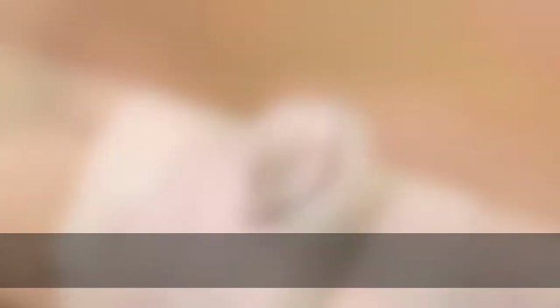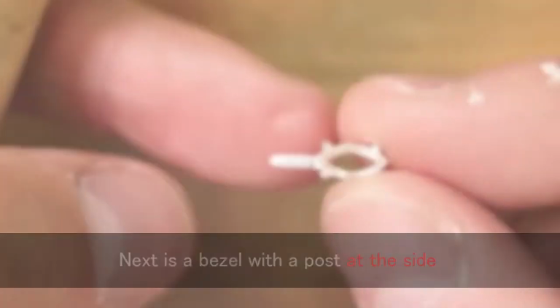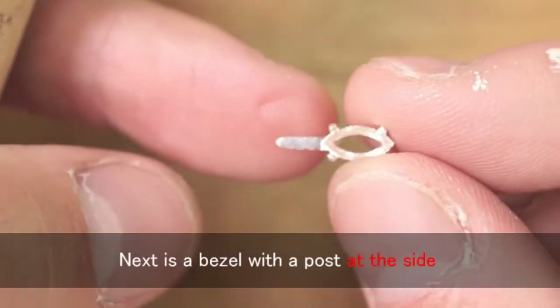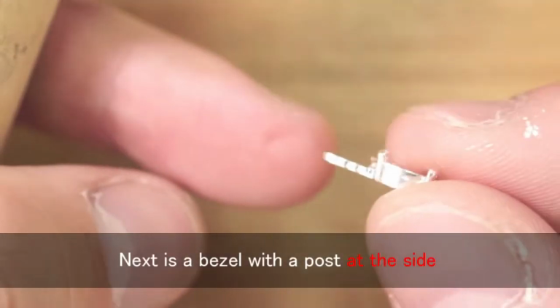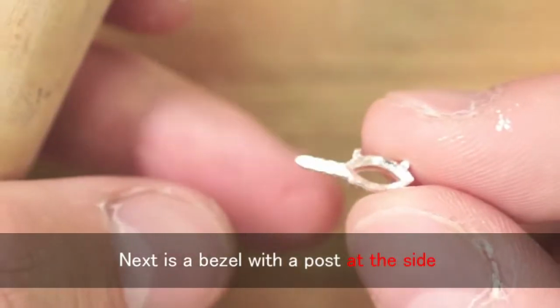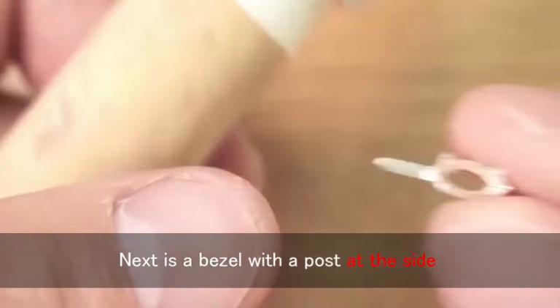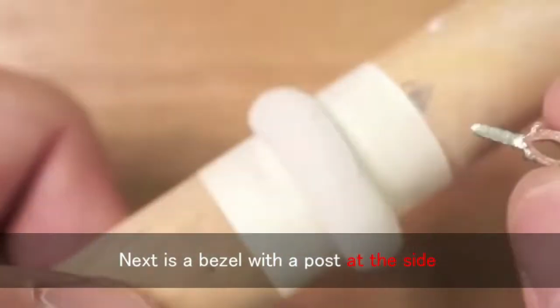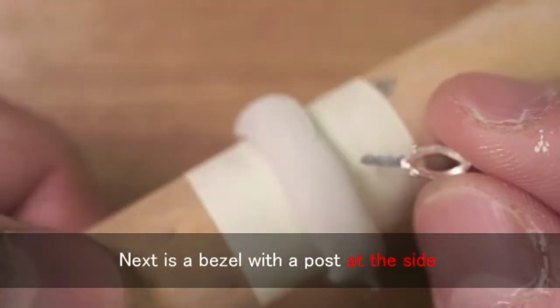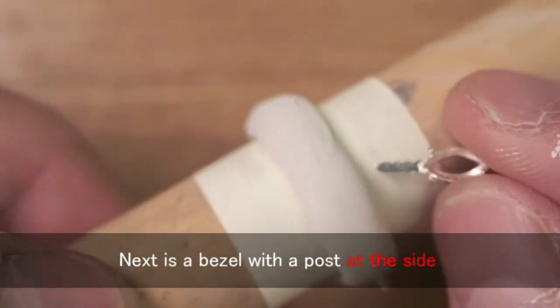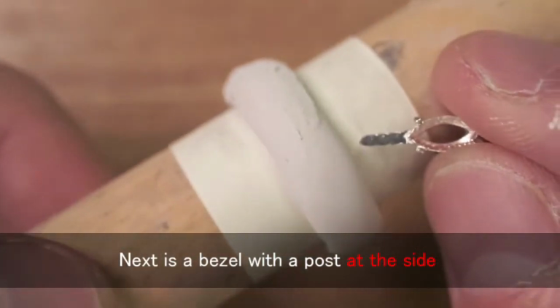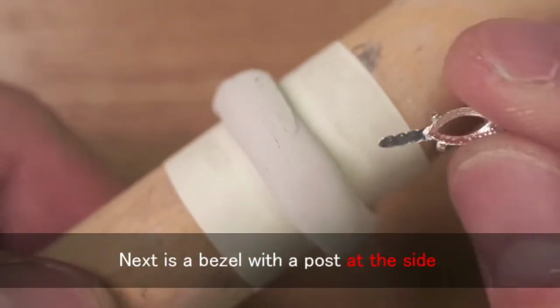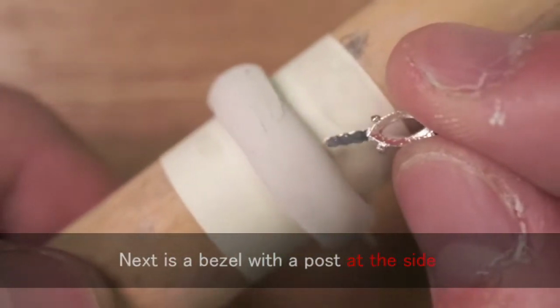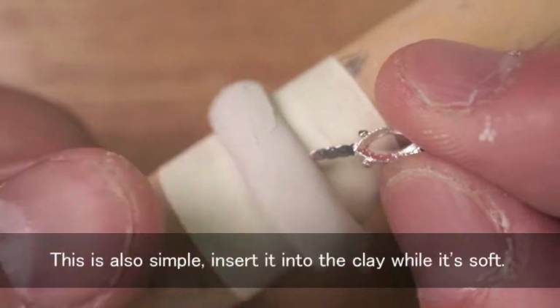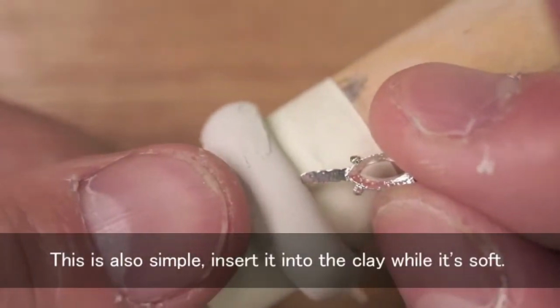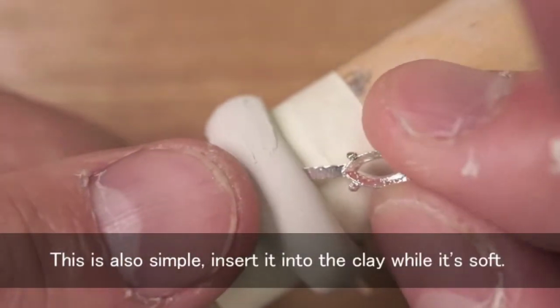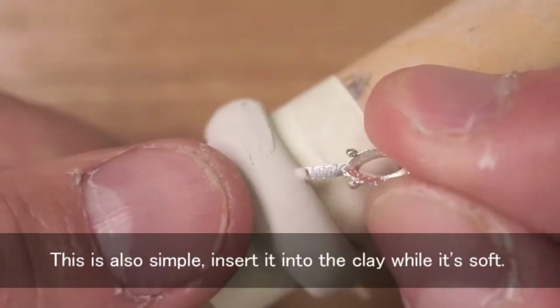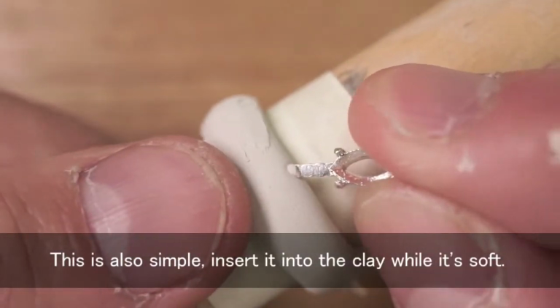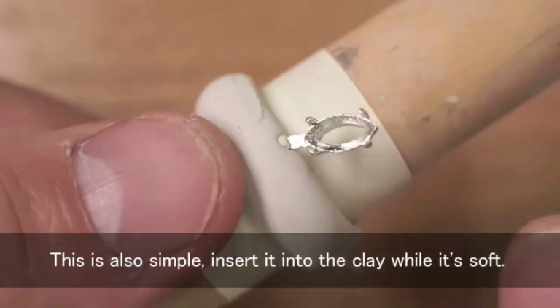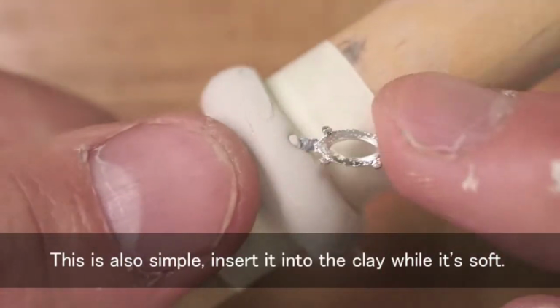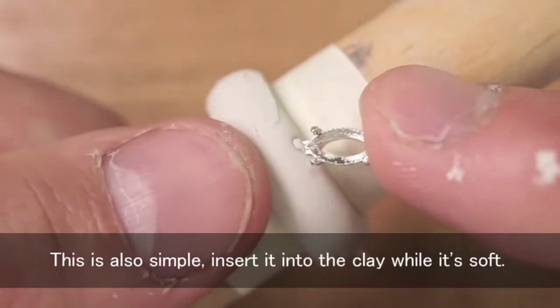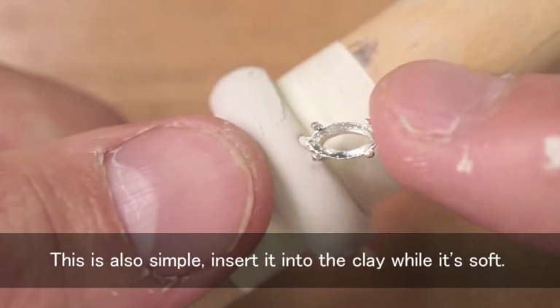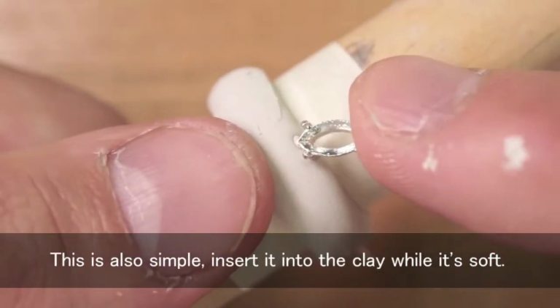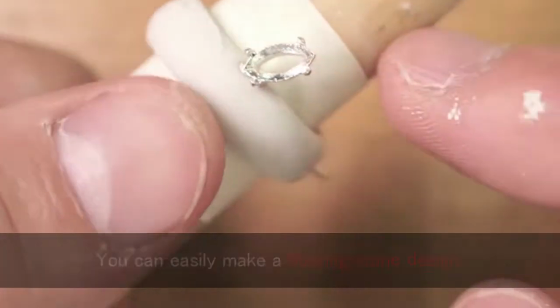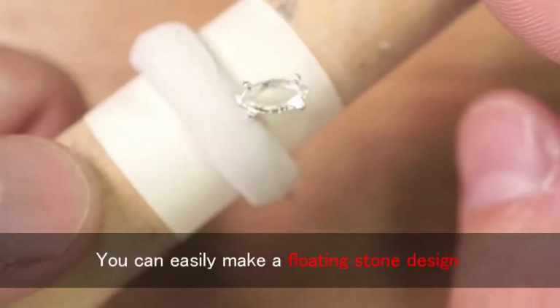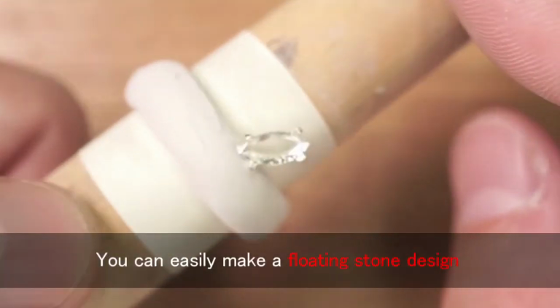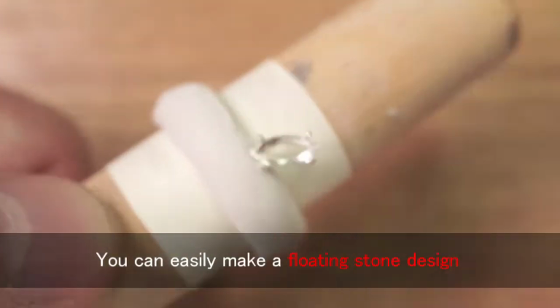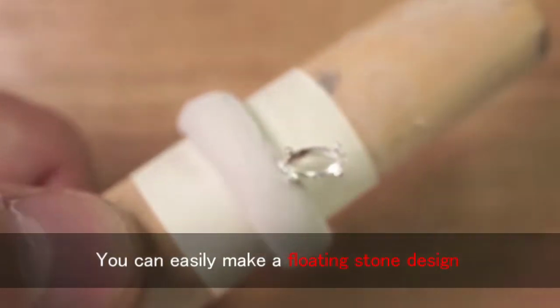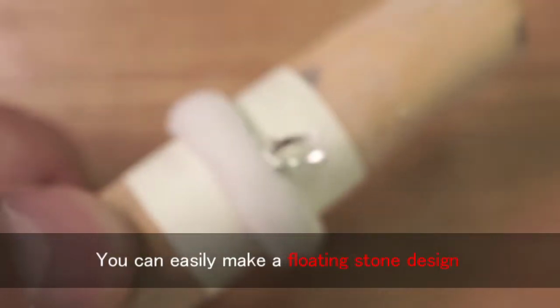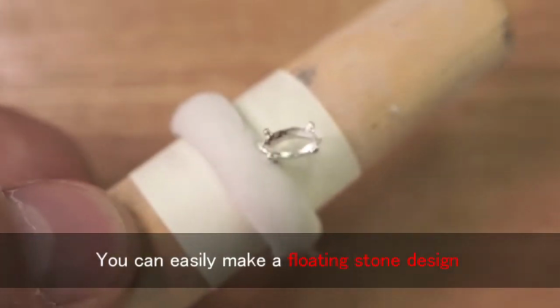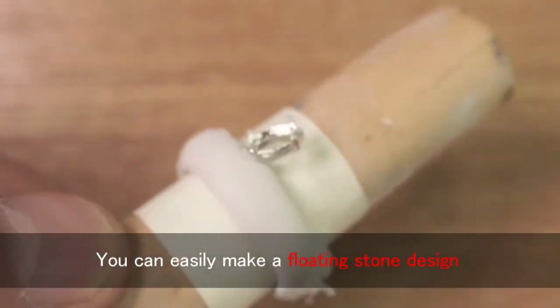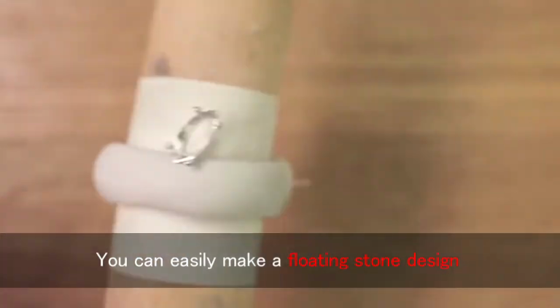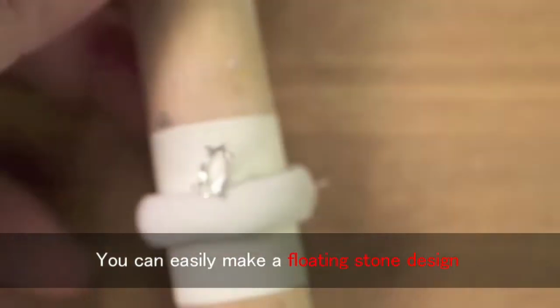Next is a bezel with a post at the side. This is also simple — insert it into the clay while it's soft. You can easily make a floating stone design.